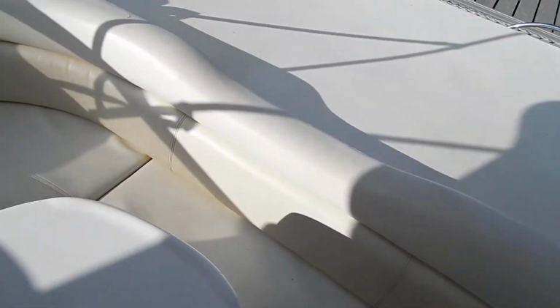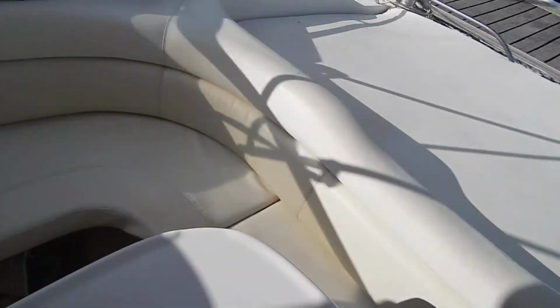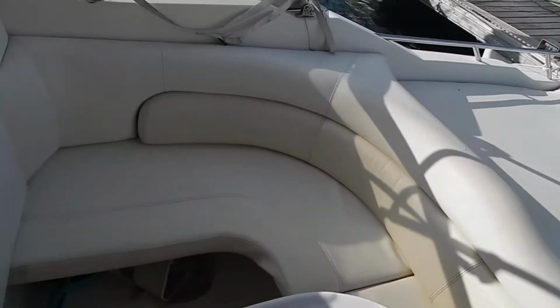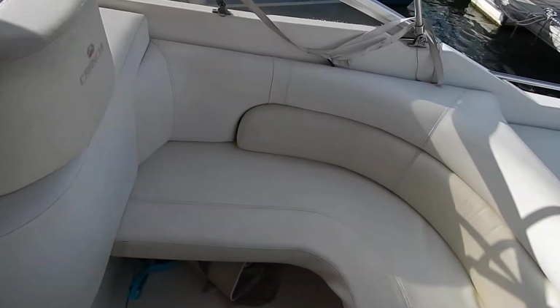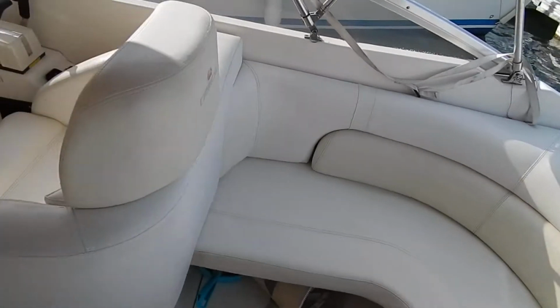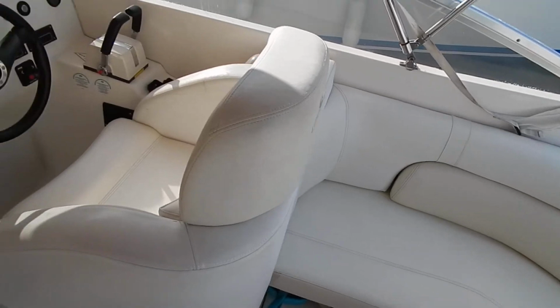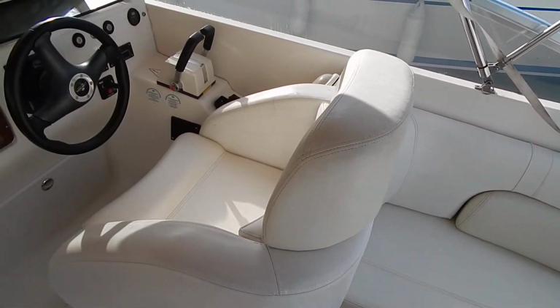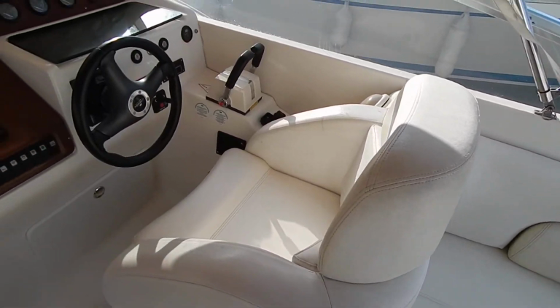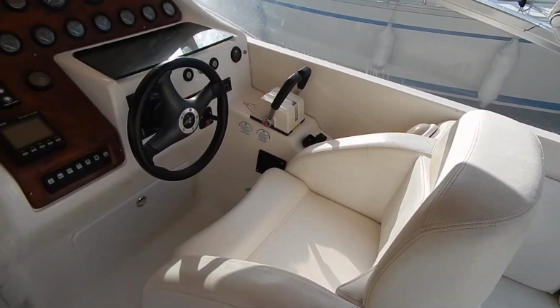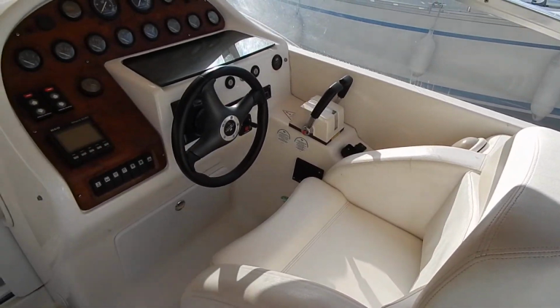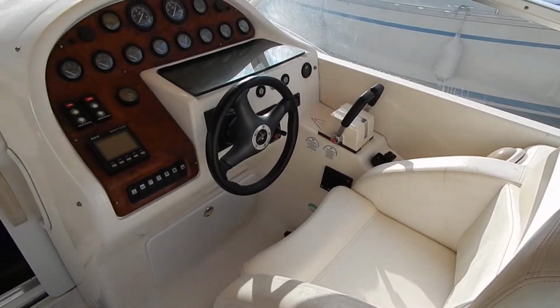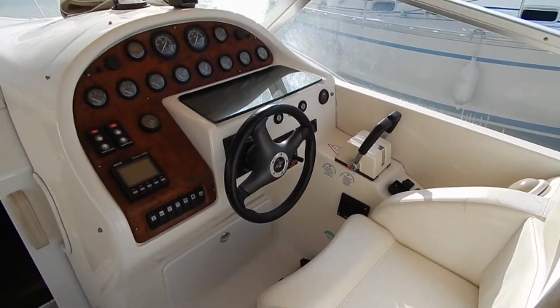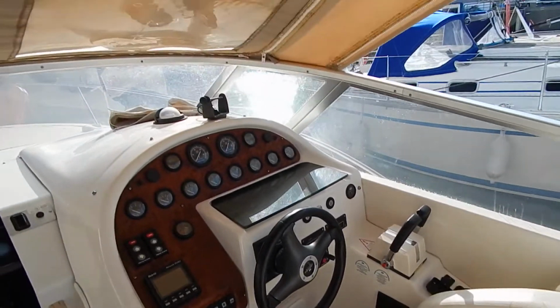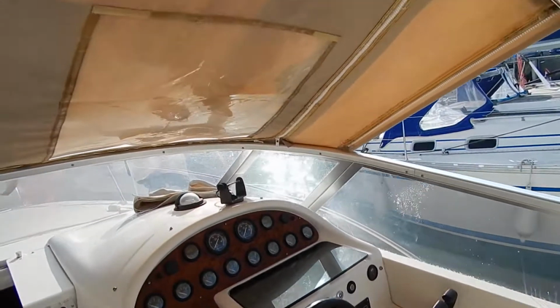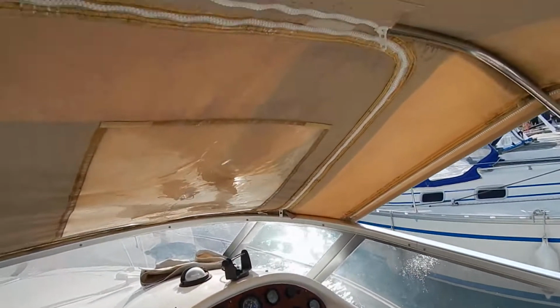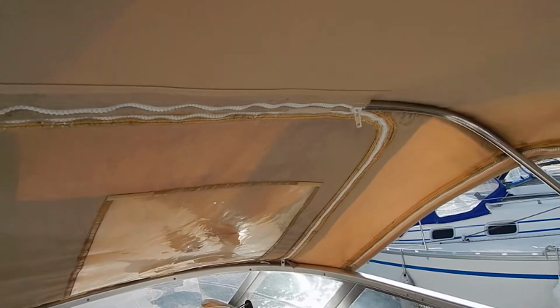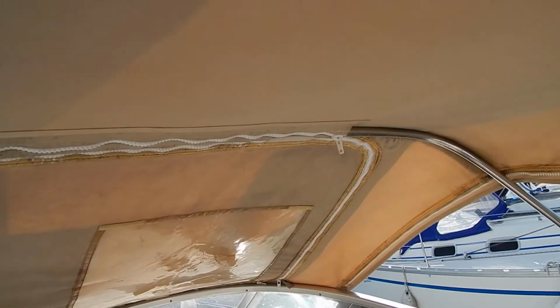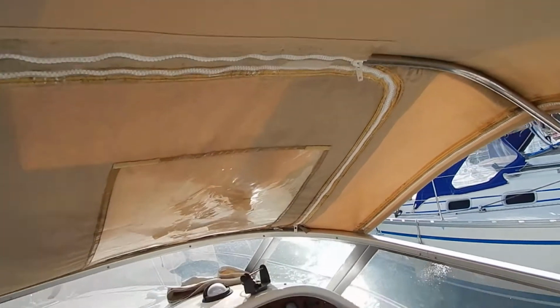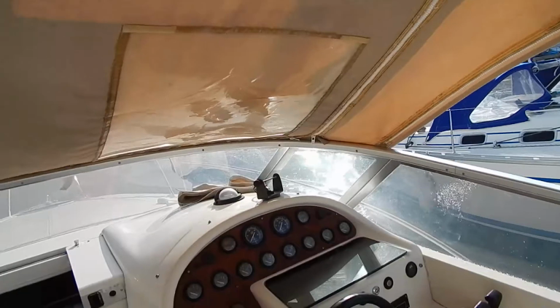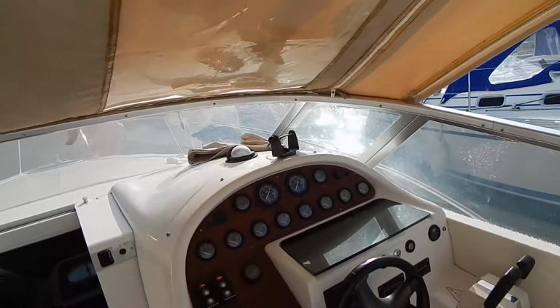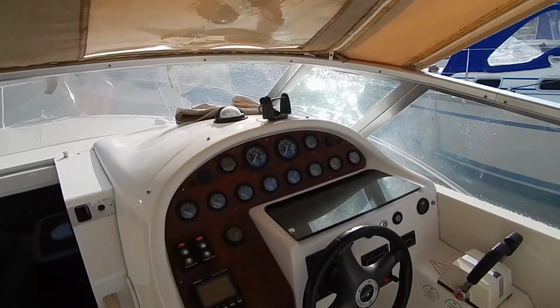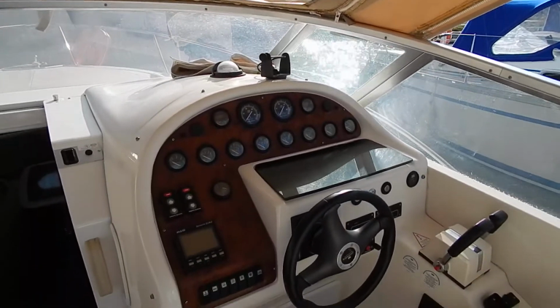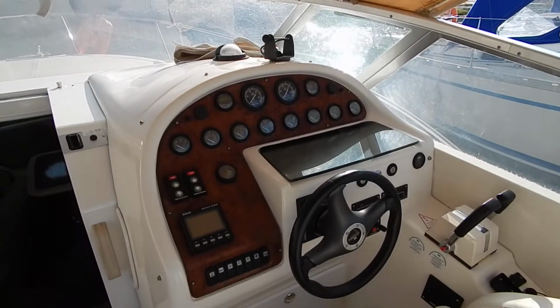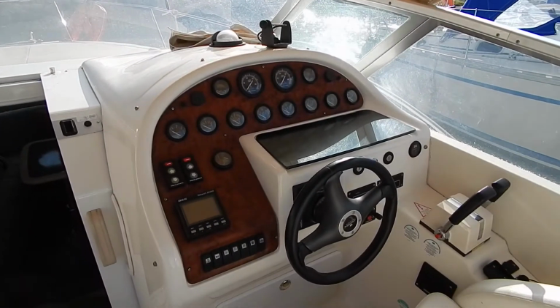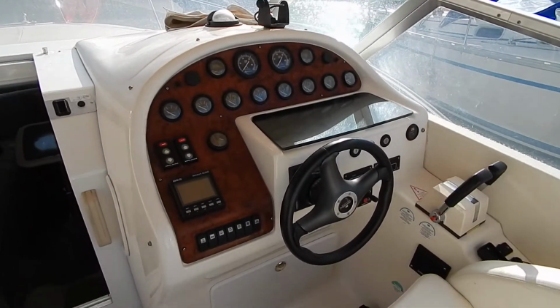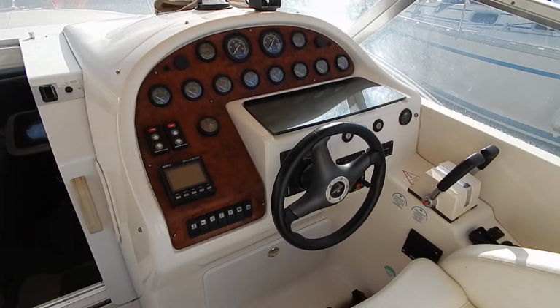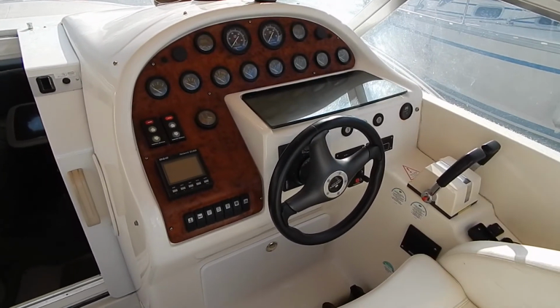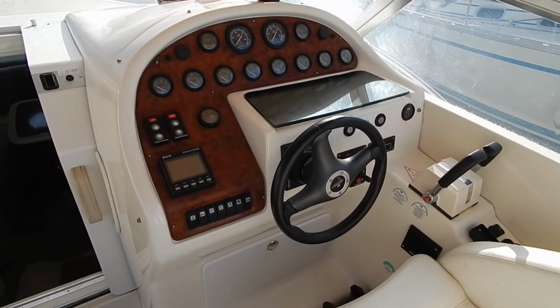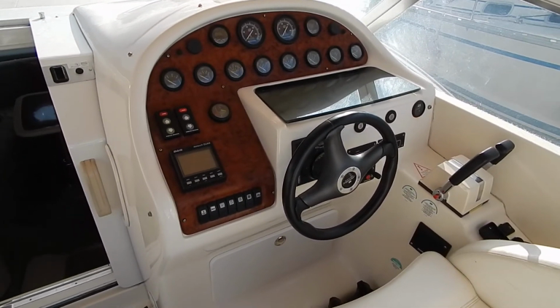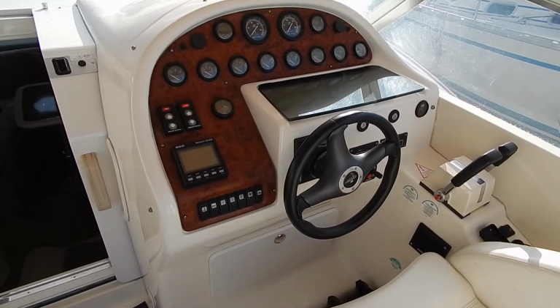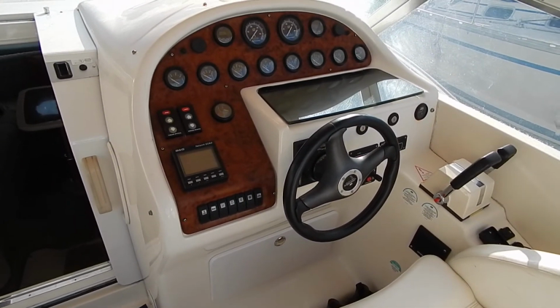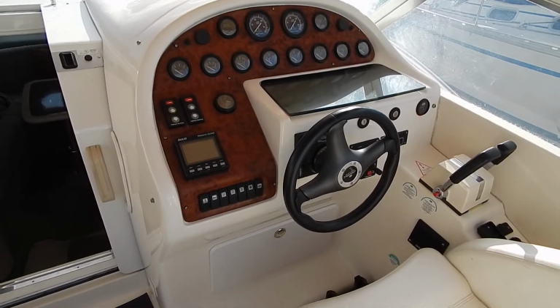Just spin around — it's a nice comfortable cockpit, well protected by this all-over cockpit canopy. GPS.